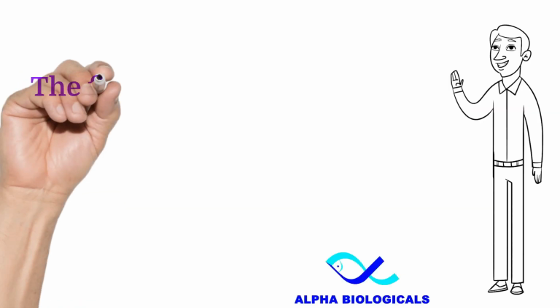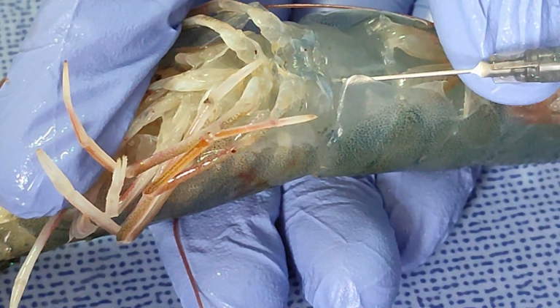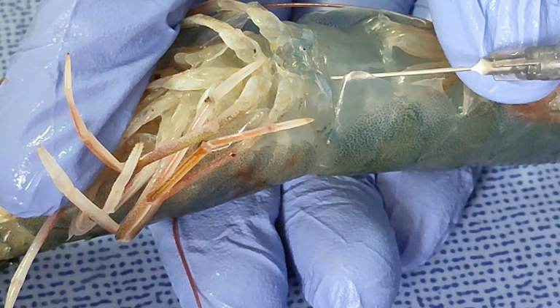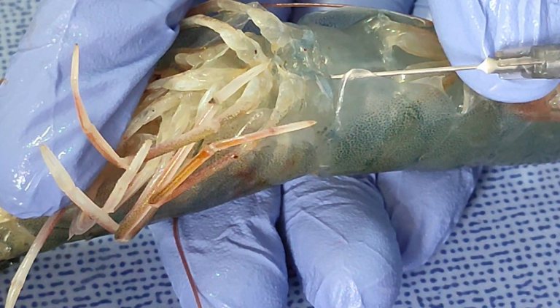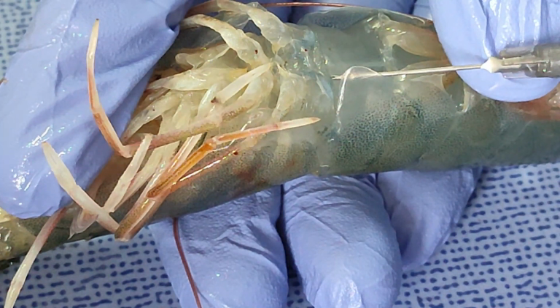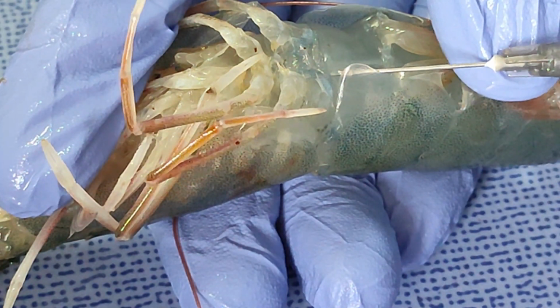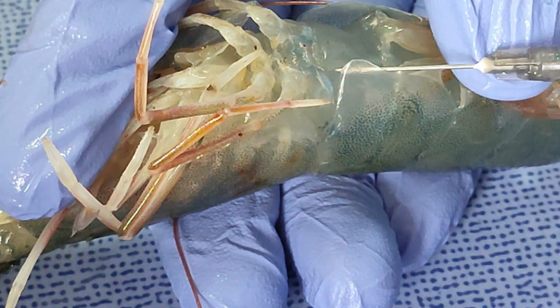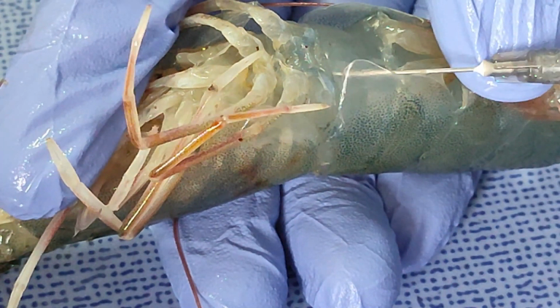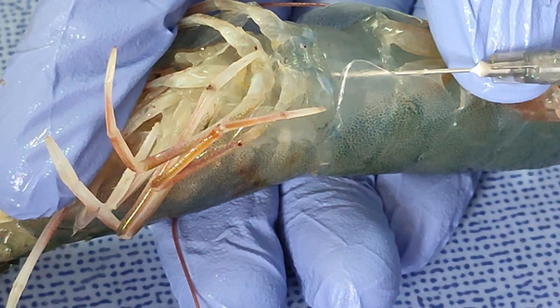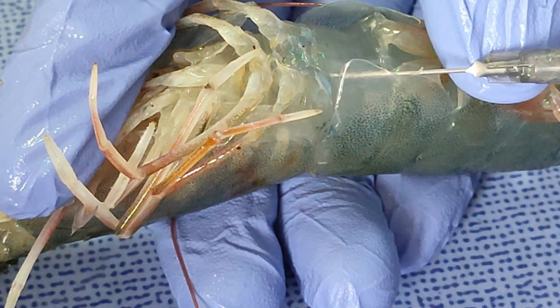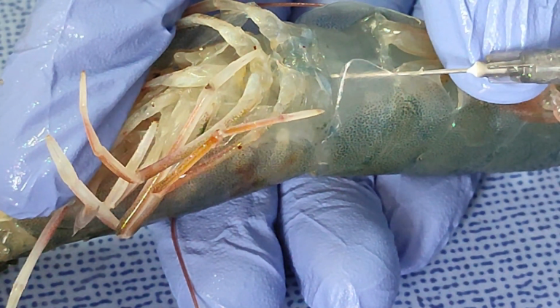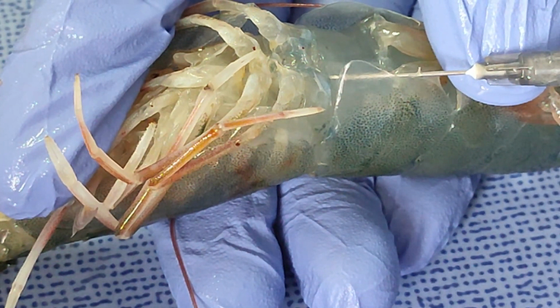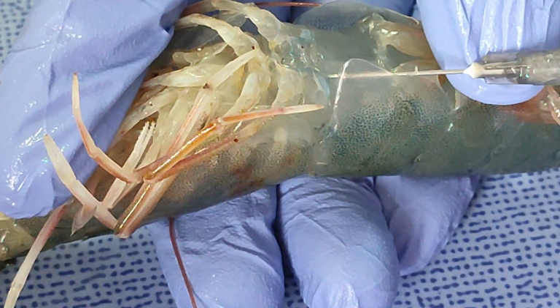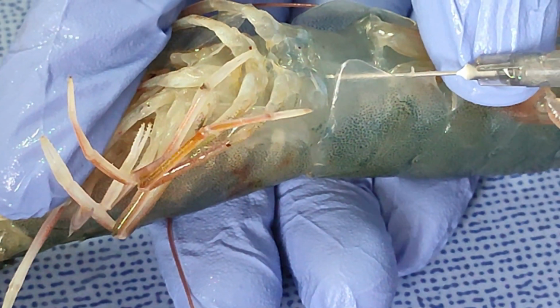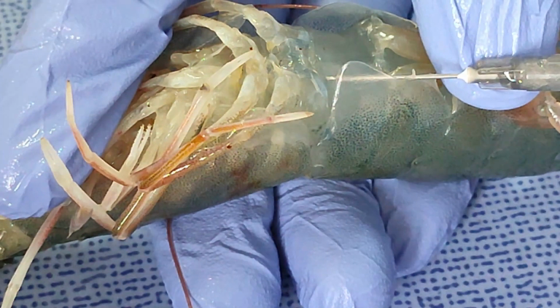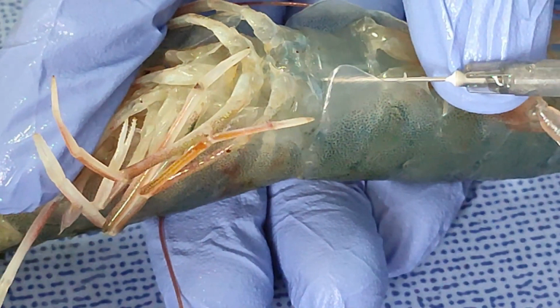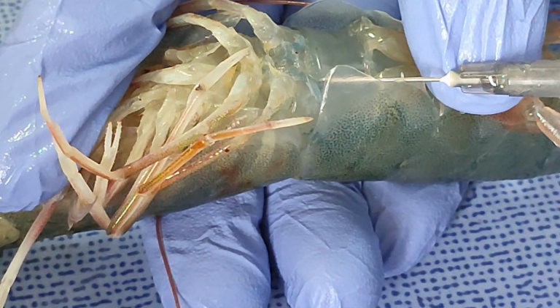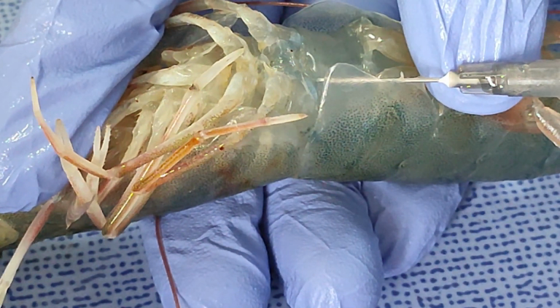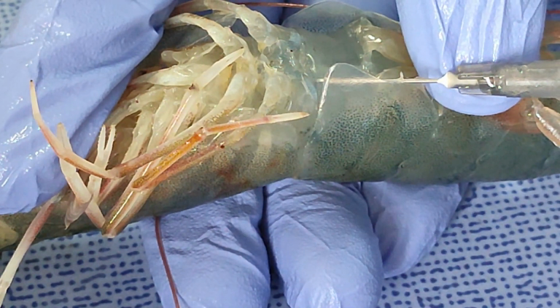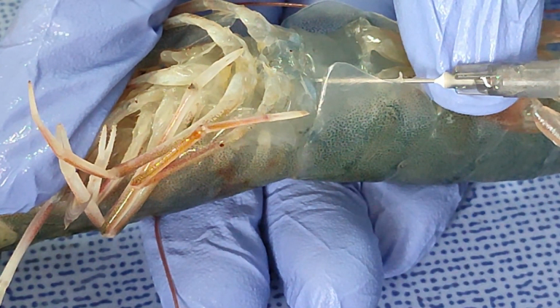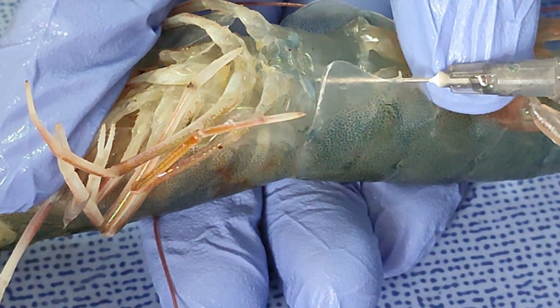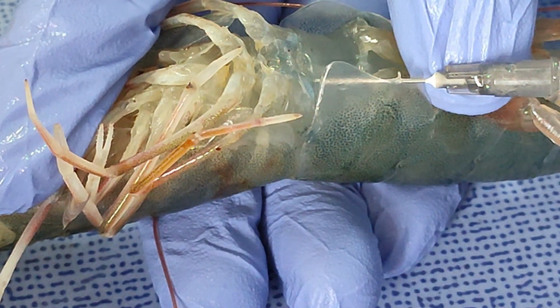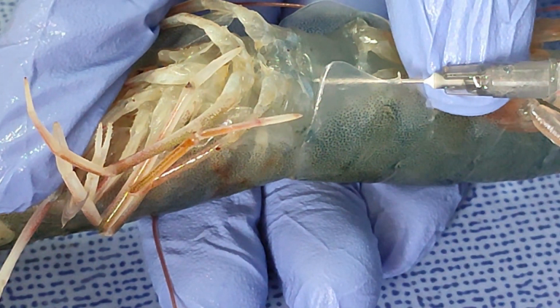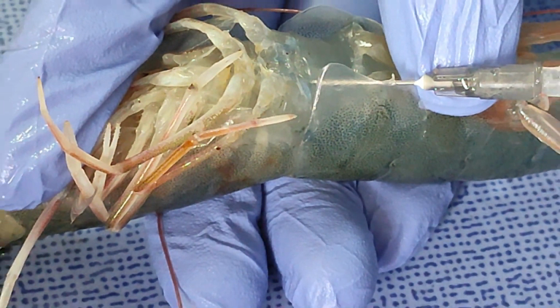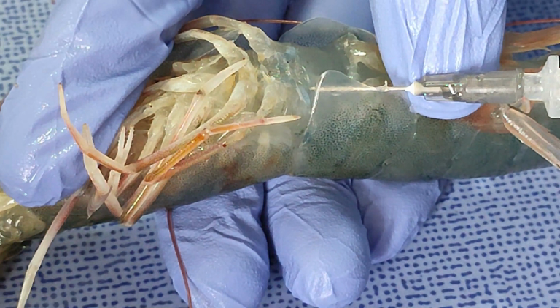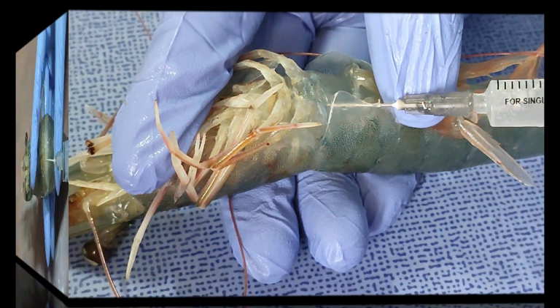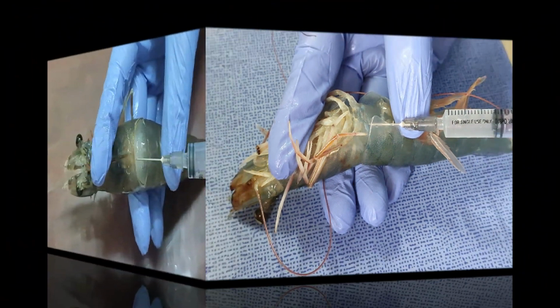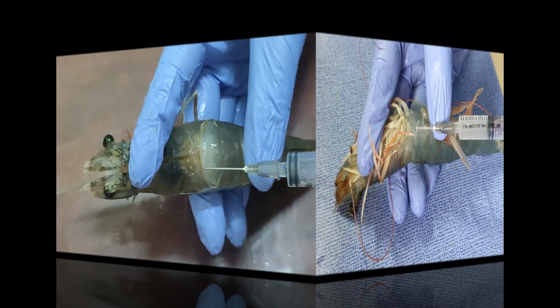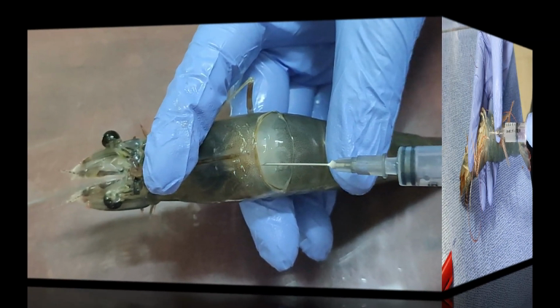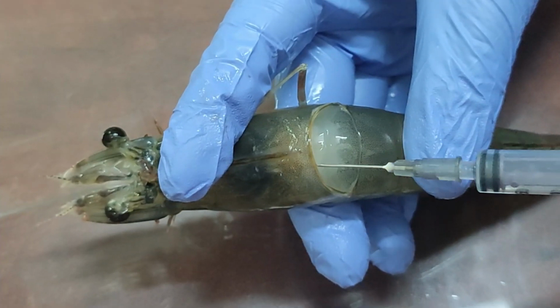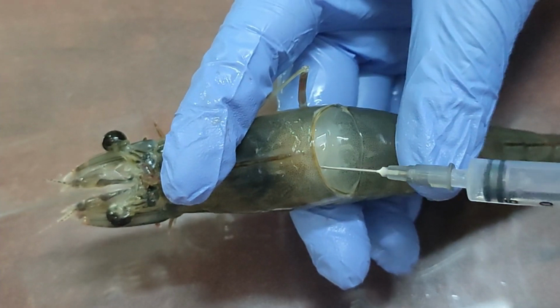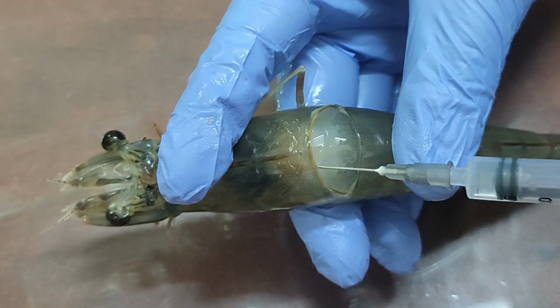The first method is to insert the needle into the ventral sinus and draw the blood. It is easy and non-destructive — shrimp survival chances are higher after this procedure. The second method is to insert the needle into the heart and draw the blood.